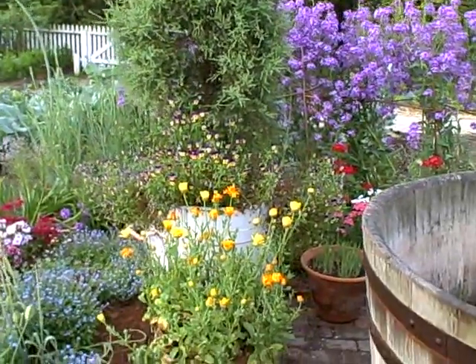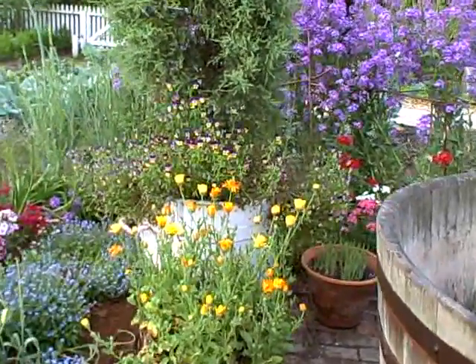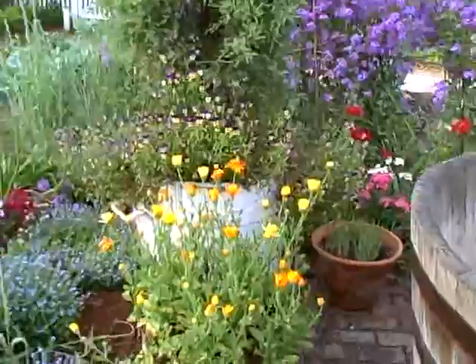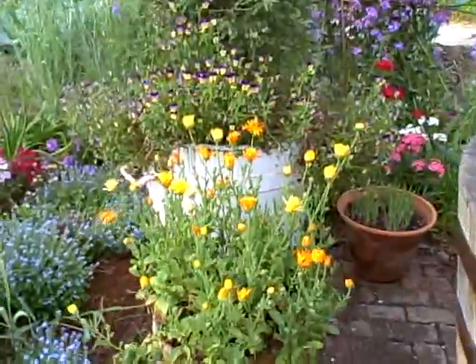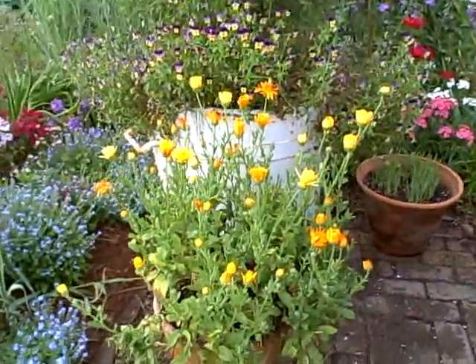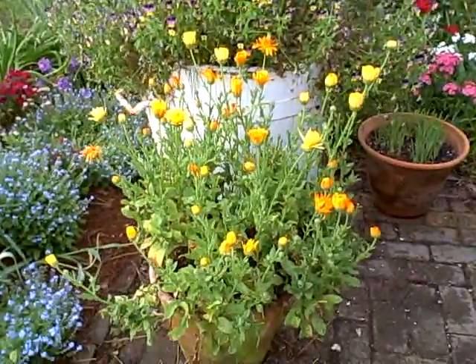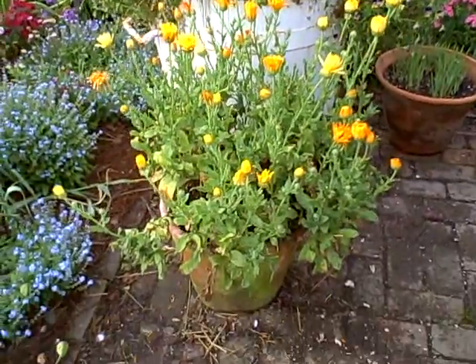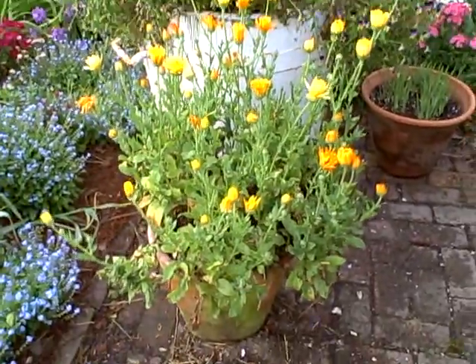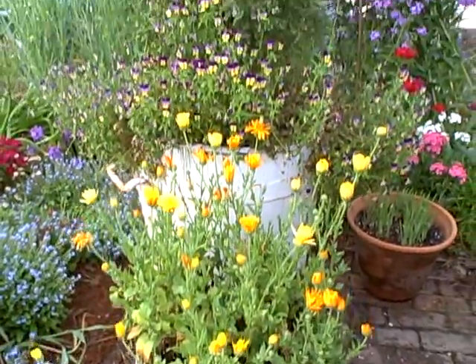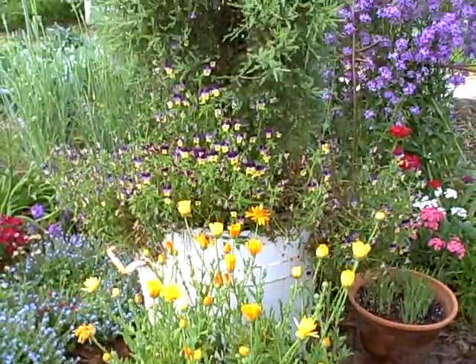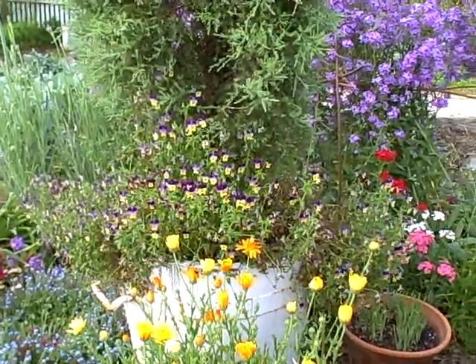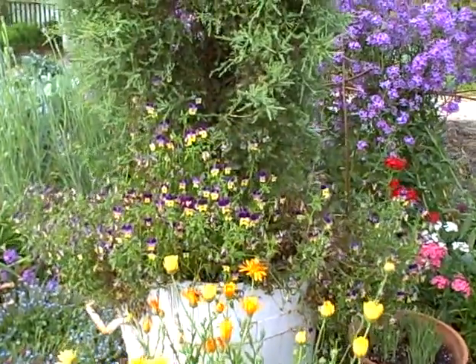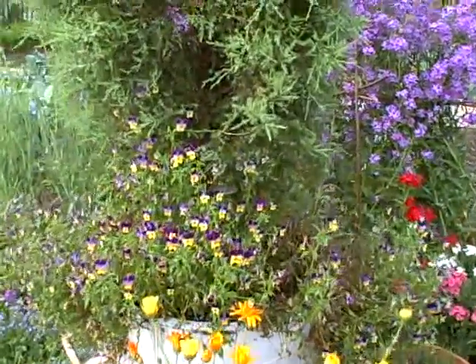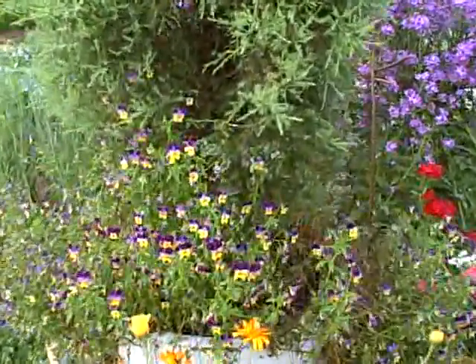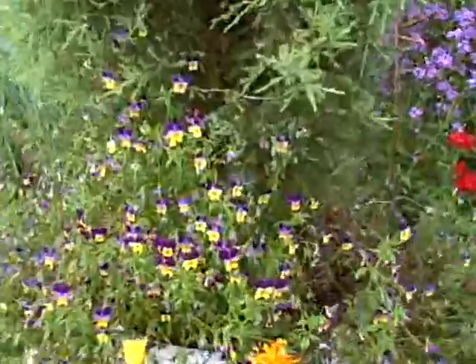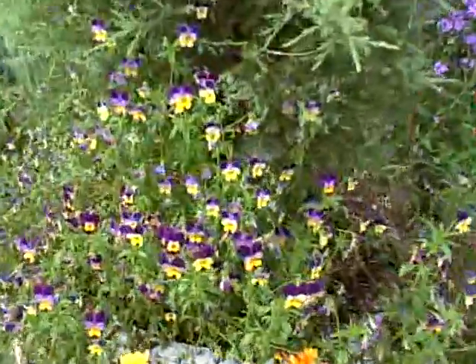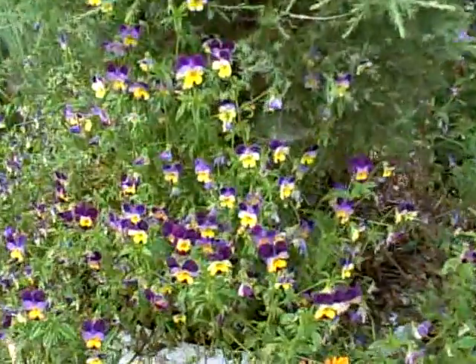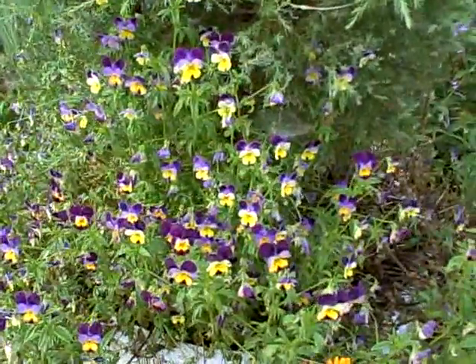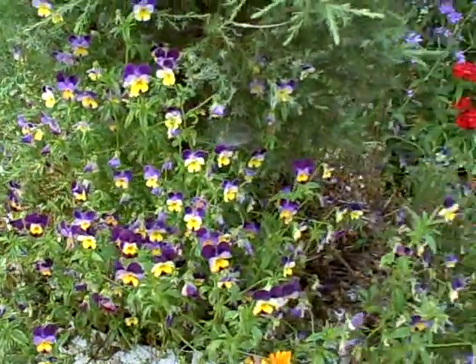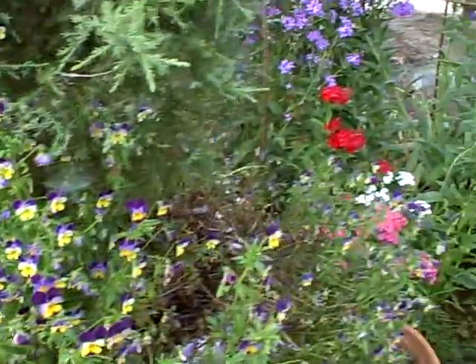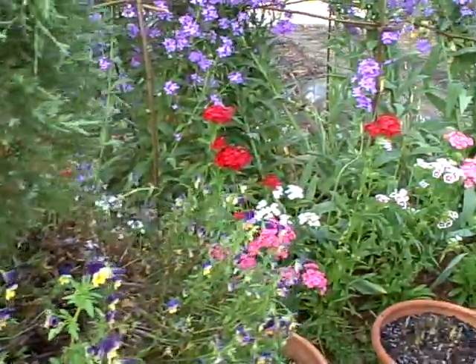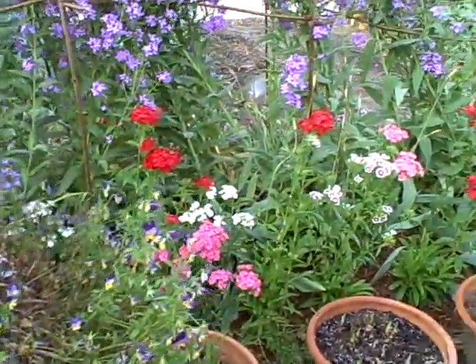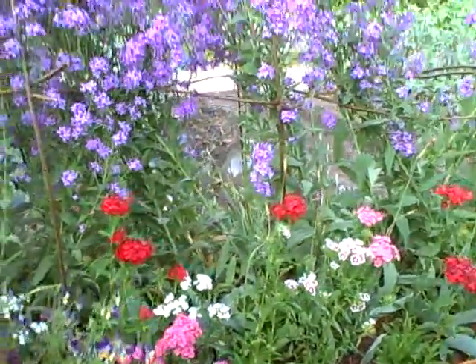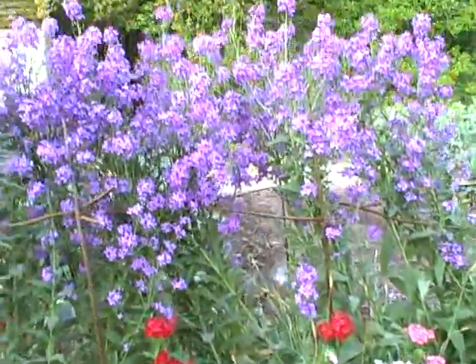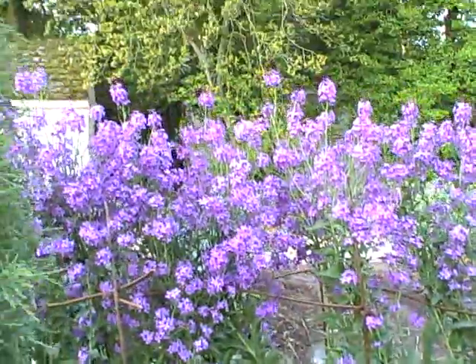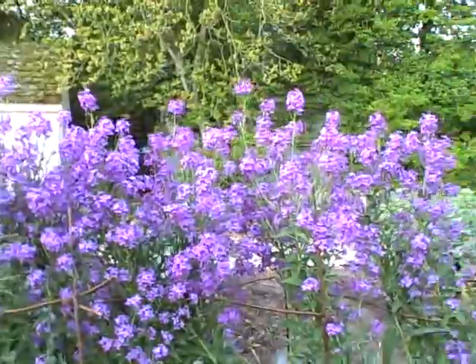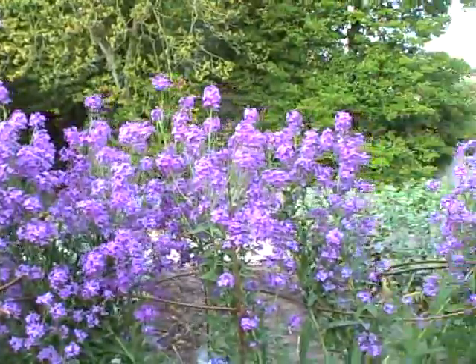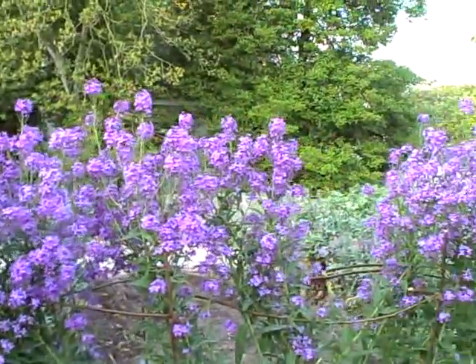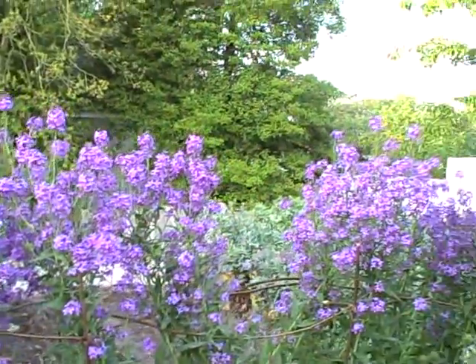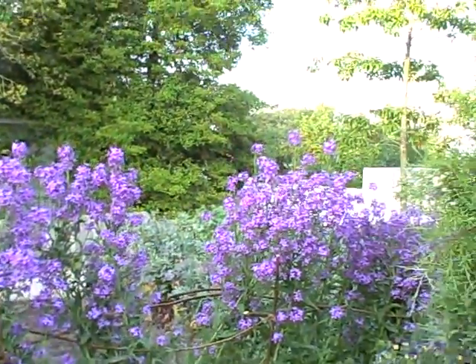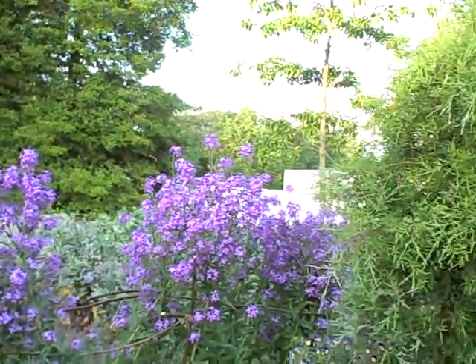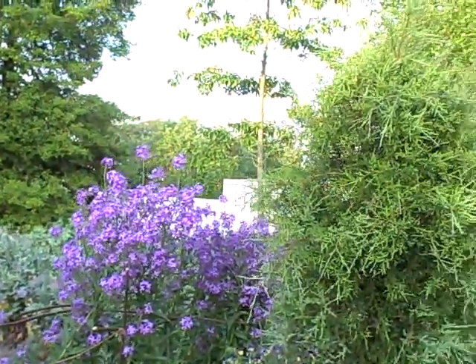If you haven't ever been to Colonial Williamsburg, you should definitely try to come. We come every year to see the flowers, which are absolutely splendid this year.